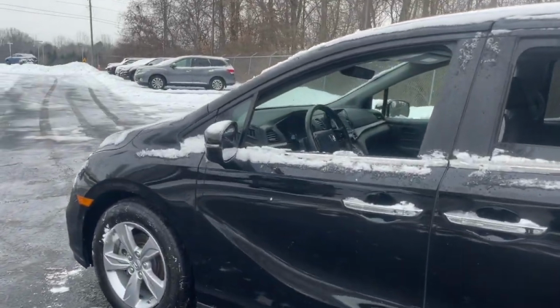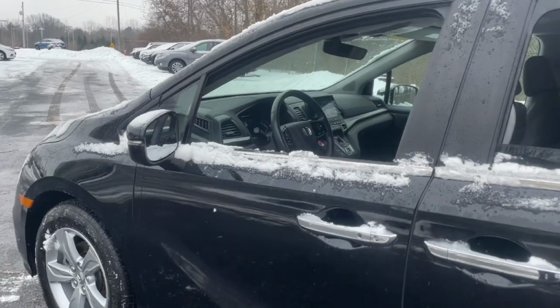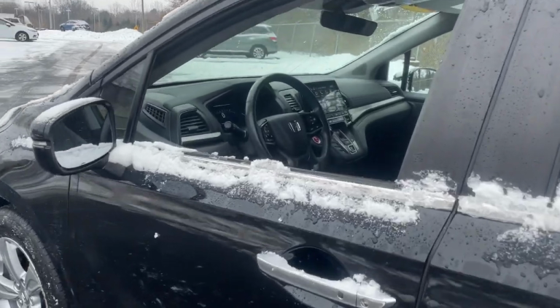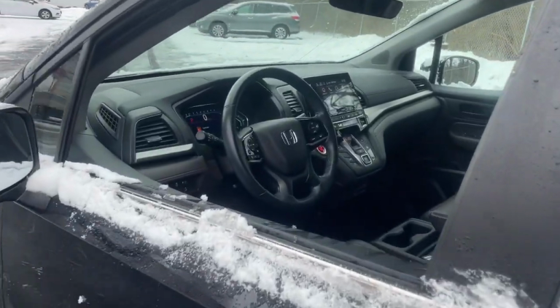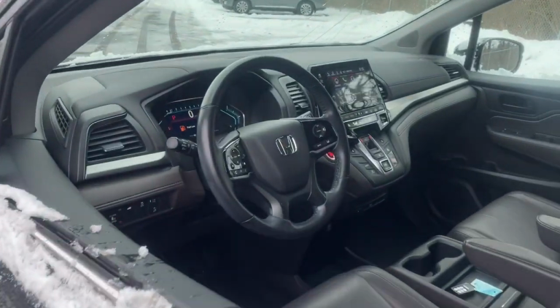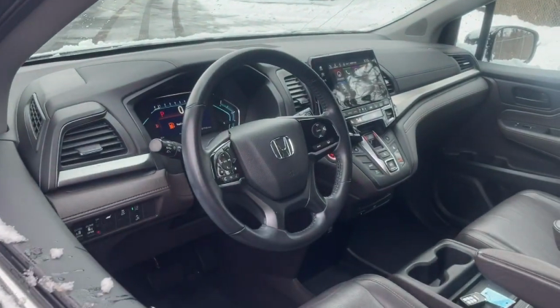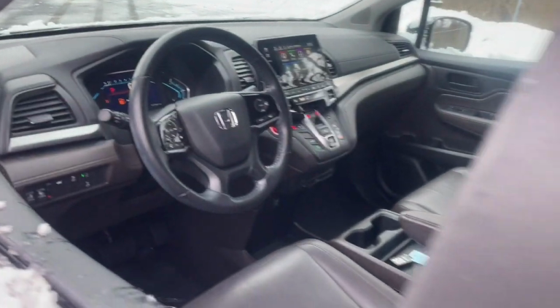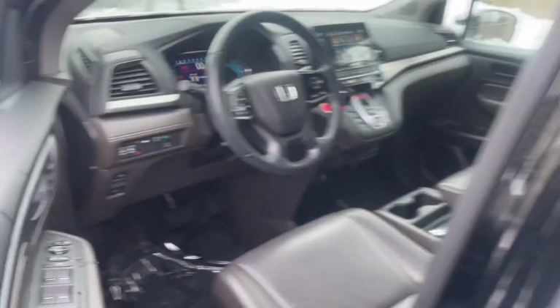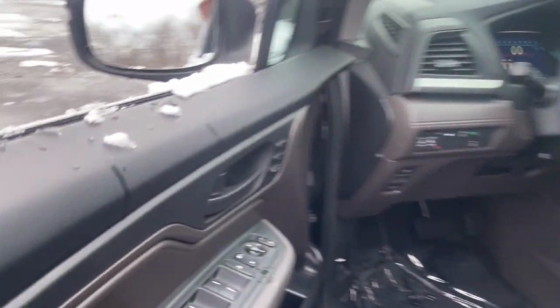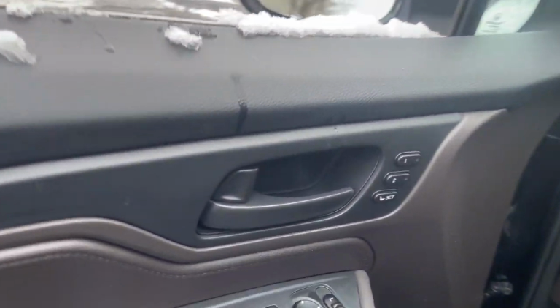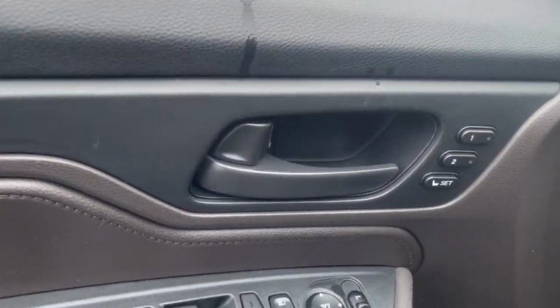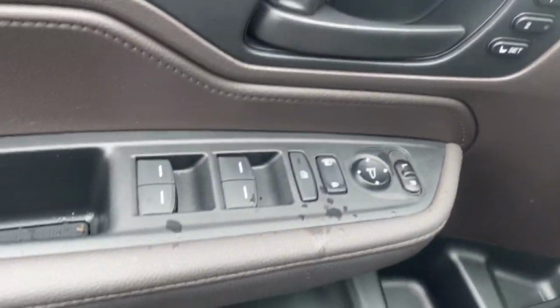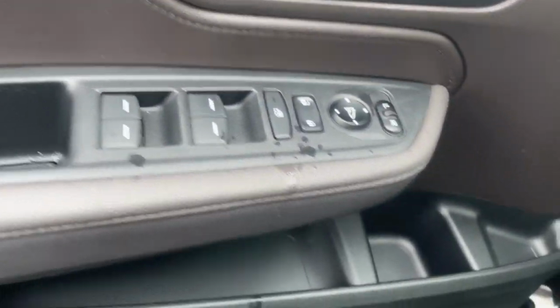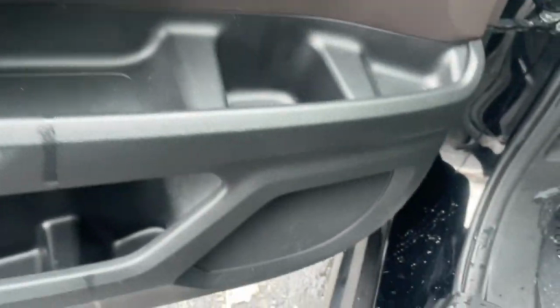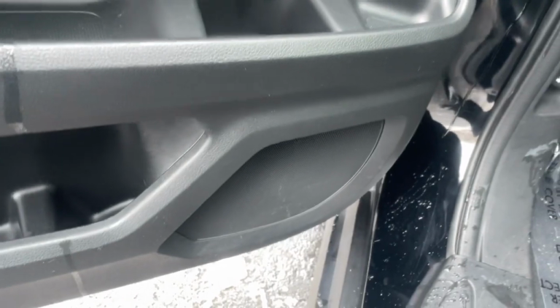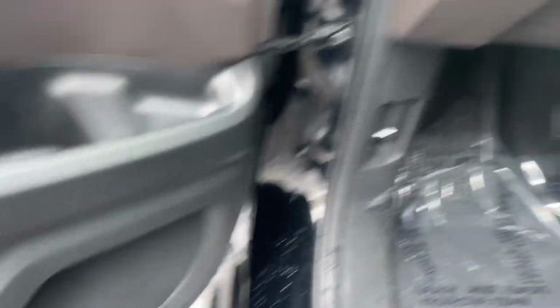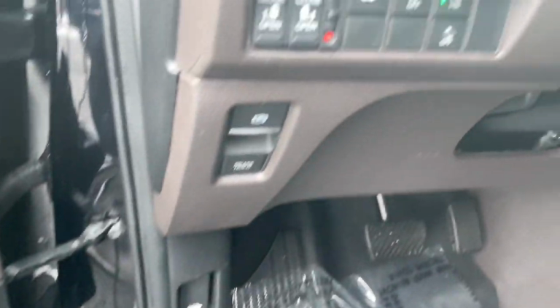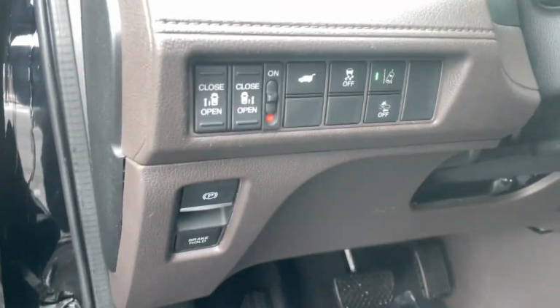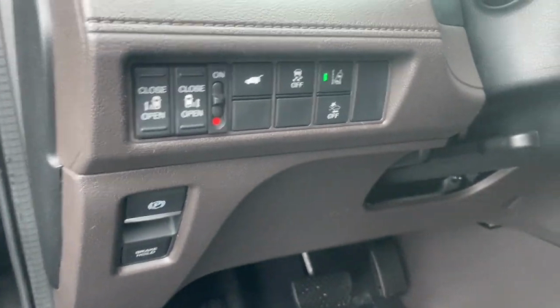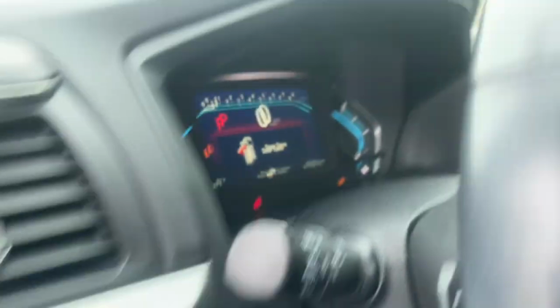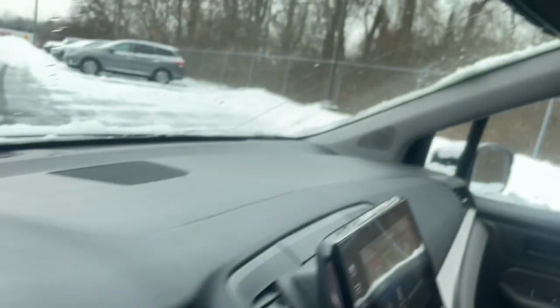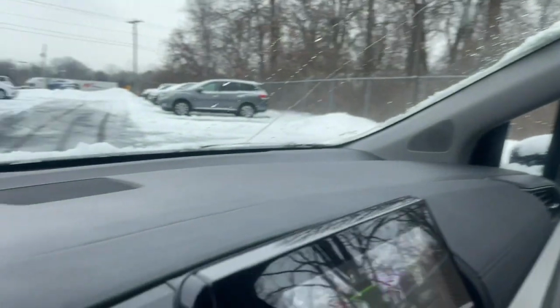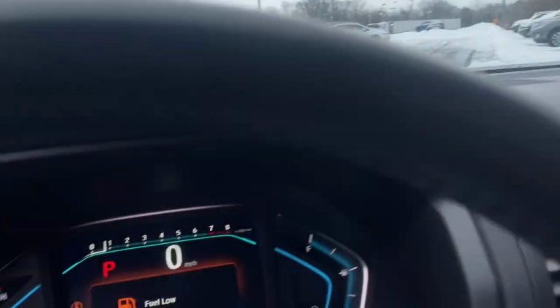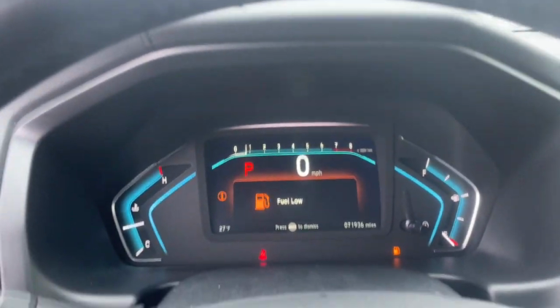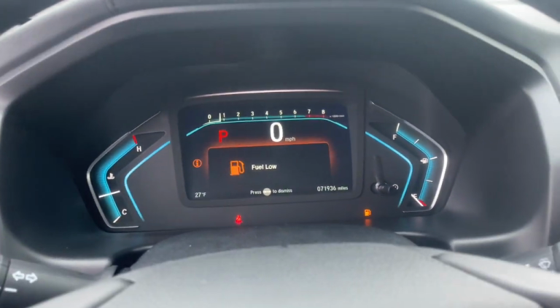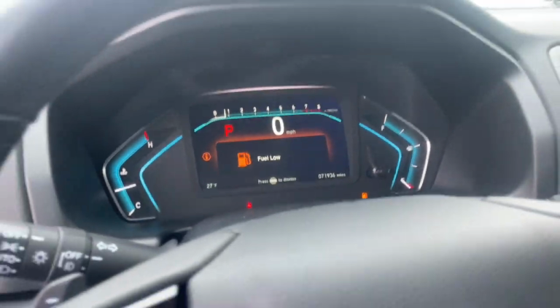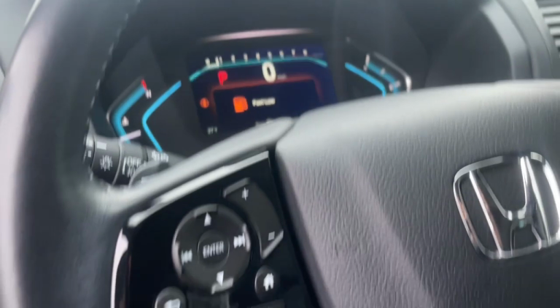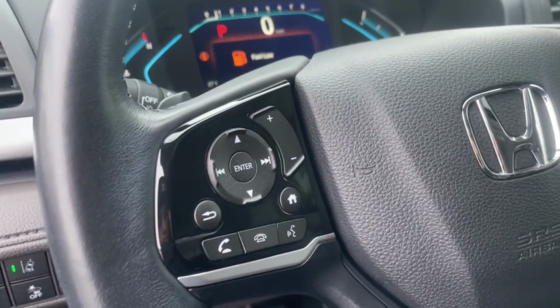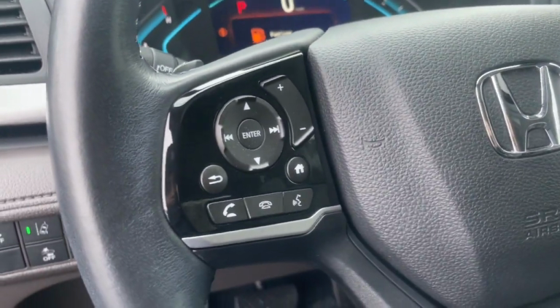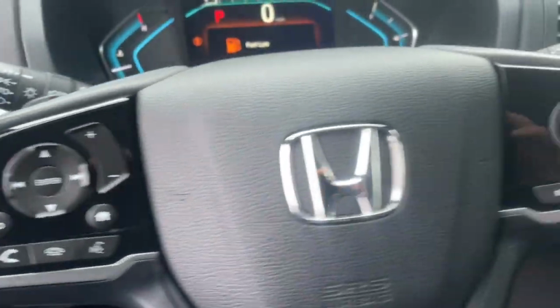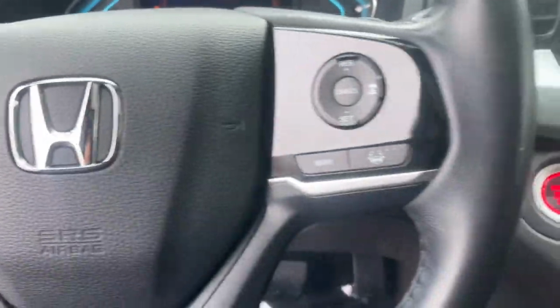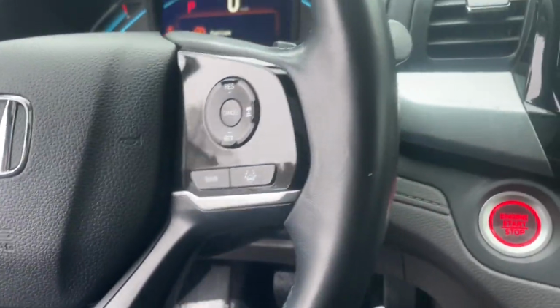Its thoughtful design, advanced smart technology, interior spaciousness and luxury, strong acceleration, and nimble handling make it the ideal family vehicle. The following are some of this vehicle's highlighted options.